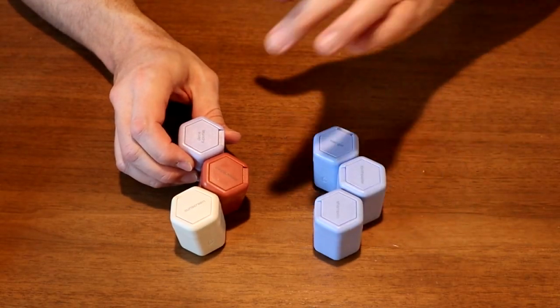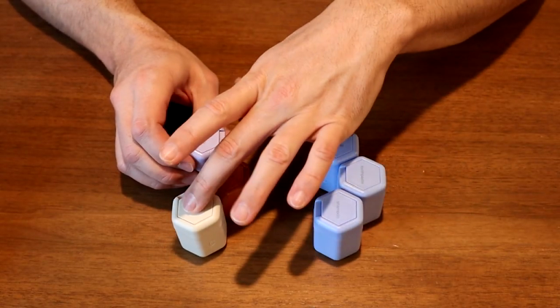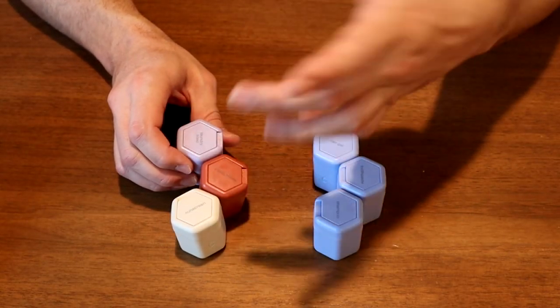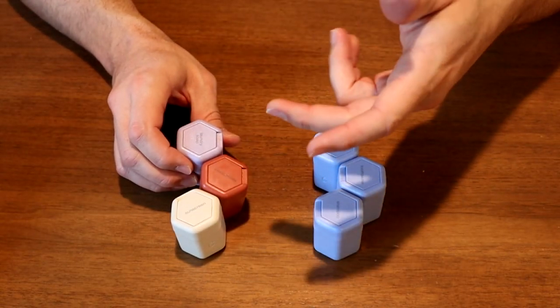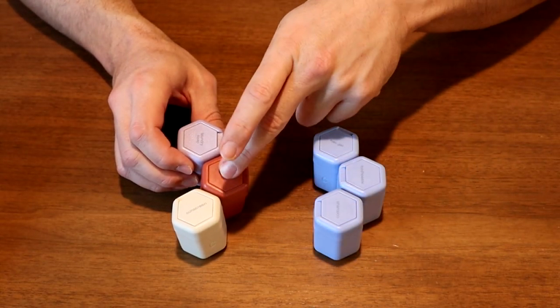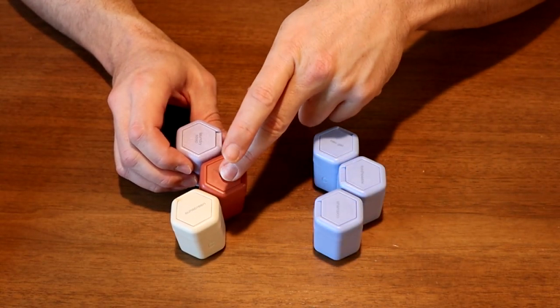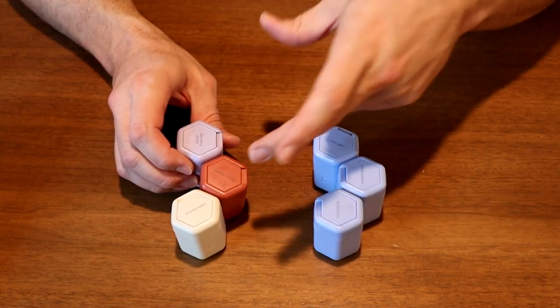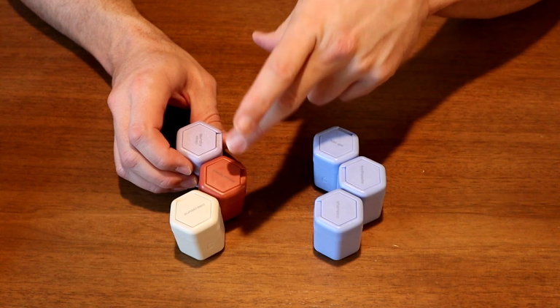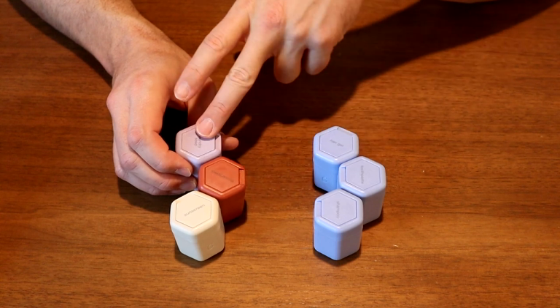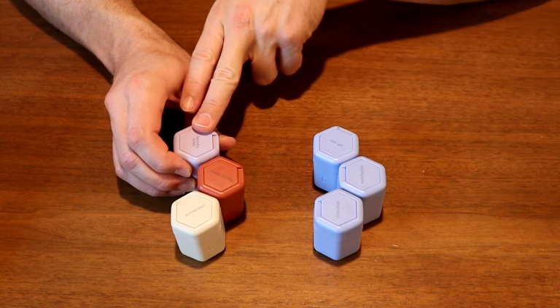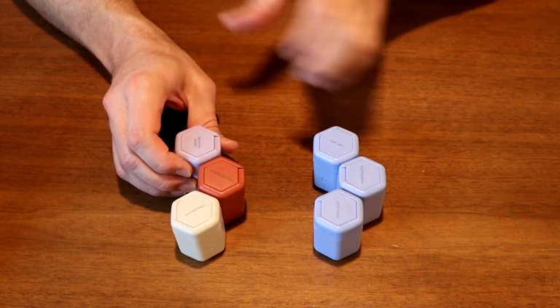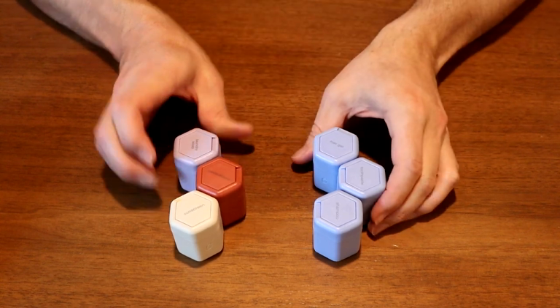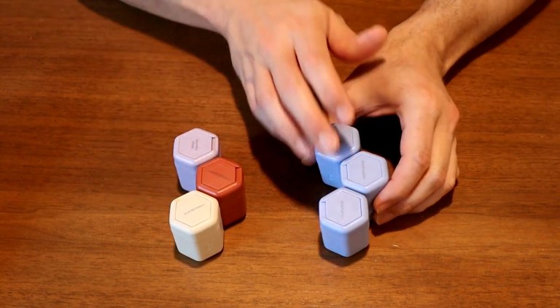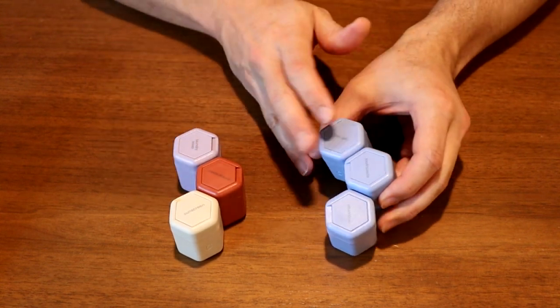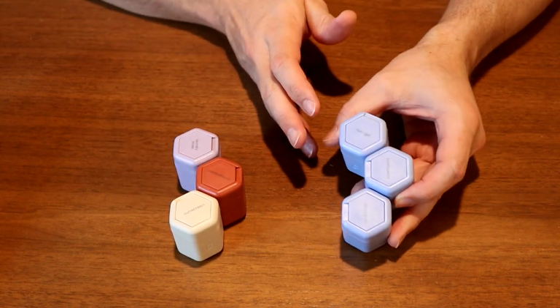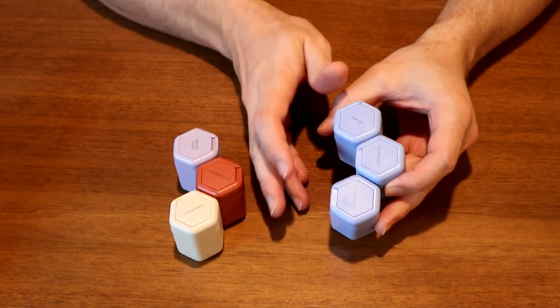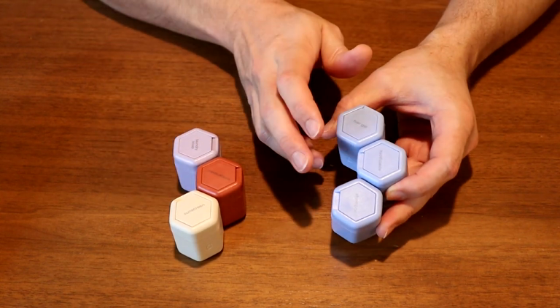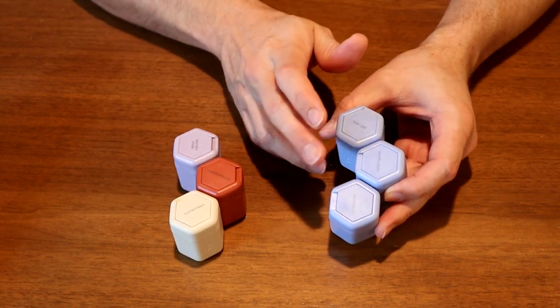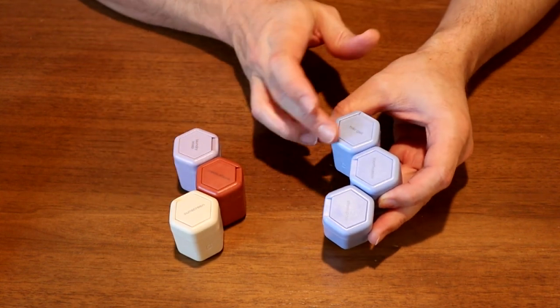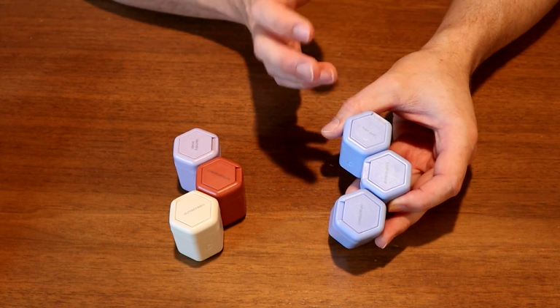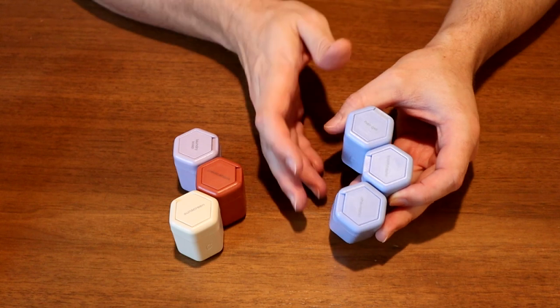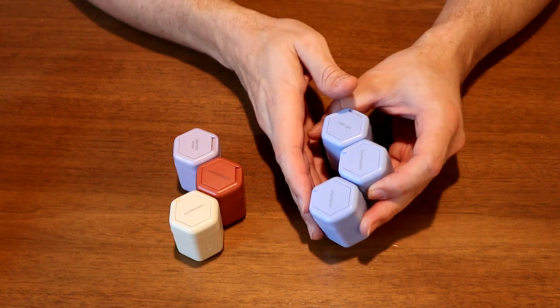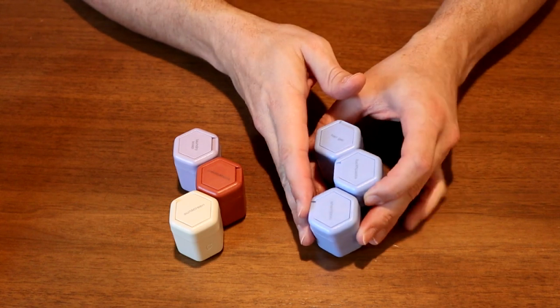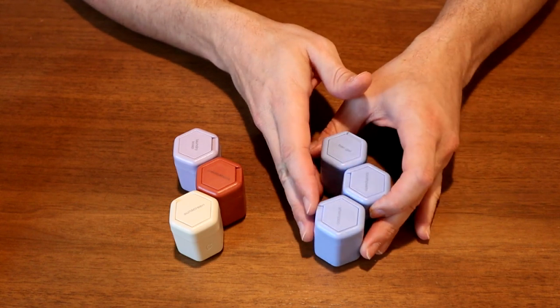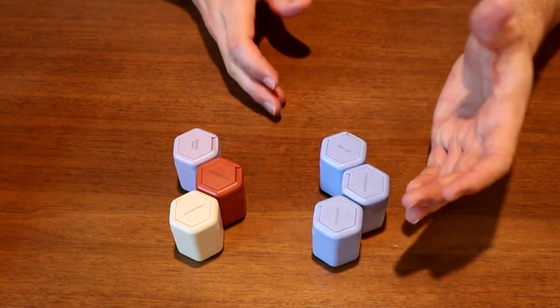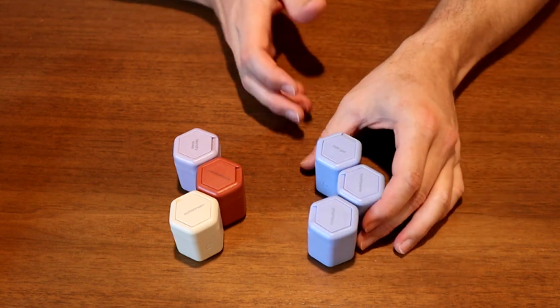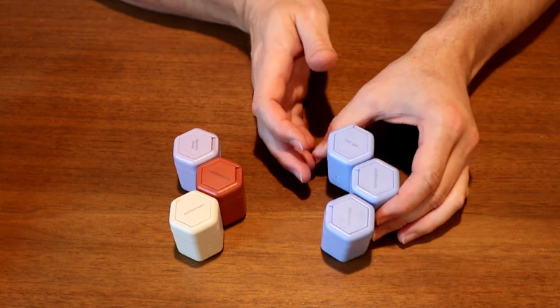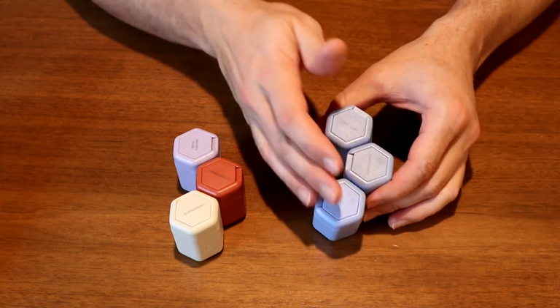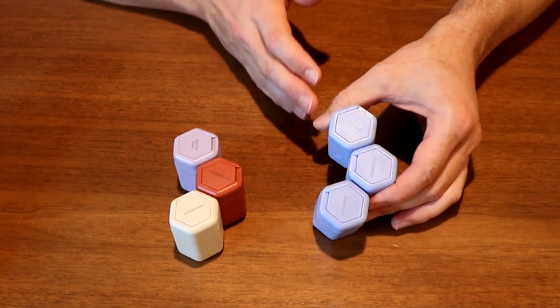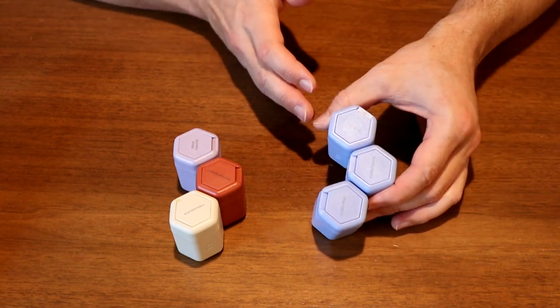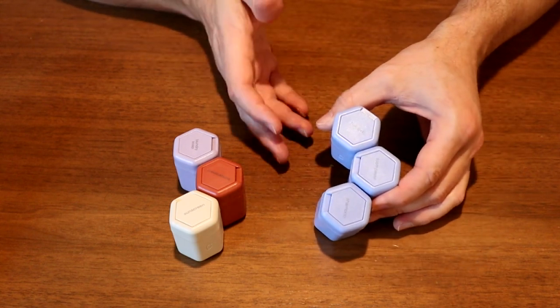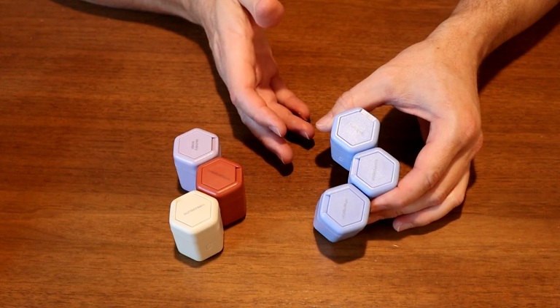I chose to color code mine by theme. I have yellow like sunscreen, like the sun; red for medications; lavender for laundry; and these three blue ones — toothpaste, shampoo, and hair gel. I made them blue so they're easy to identify — I can just grab the blue ones when I'm heading to the shower.